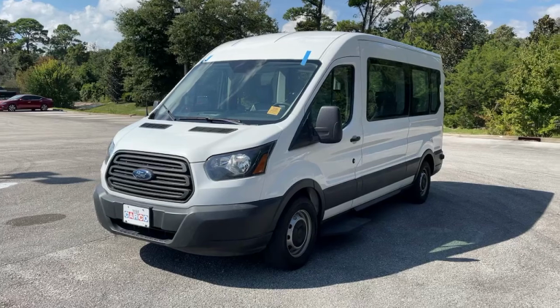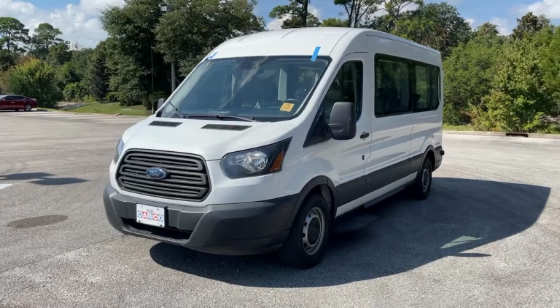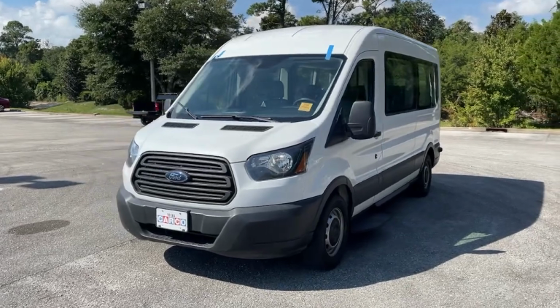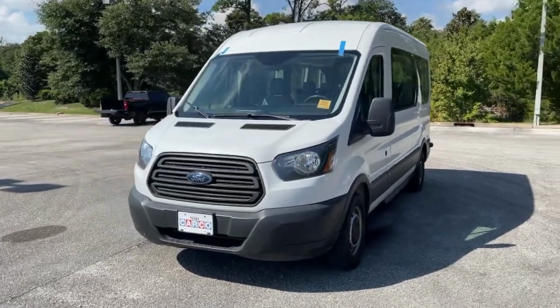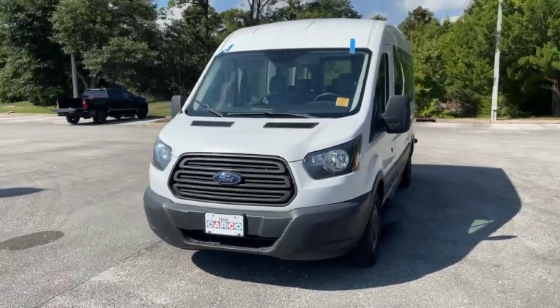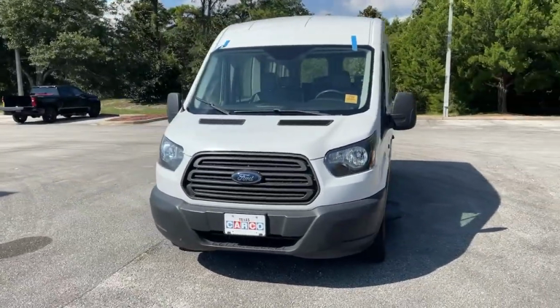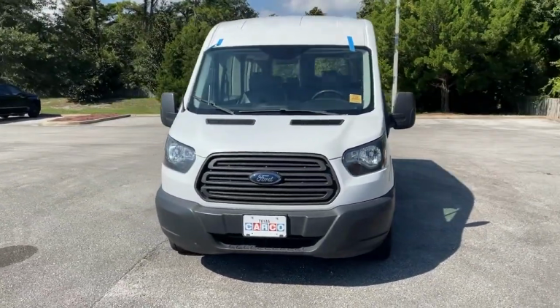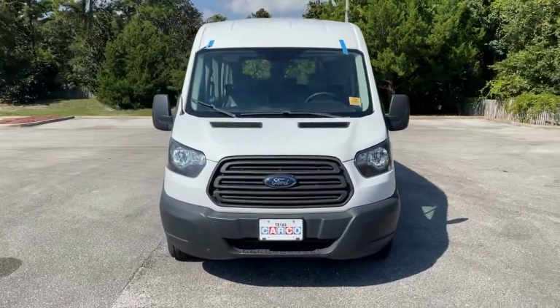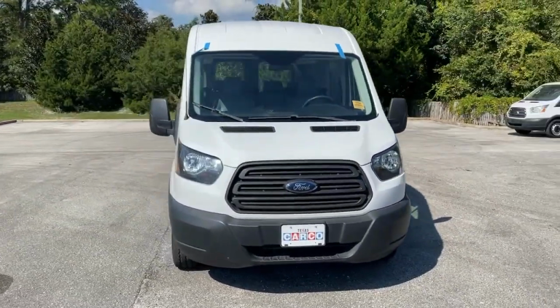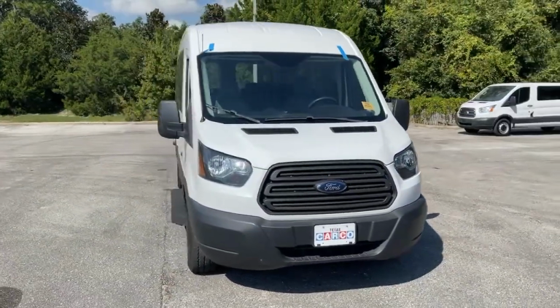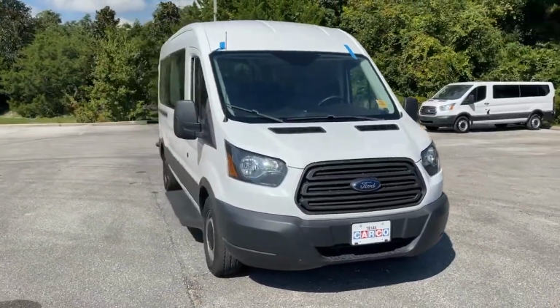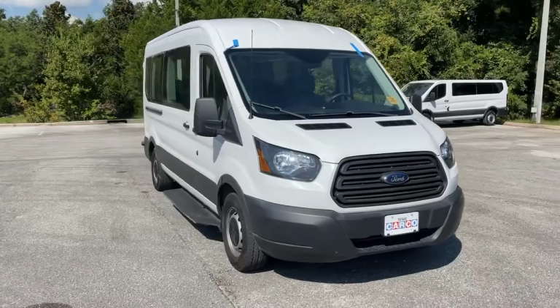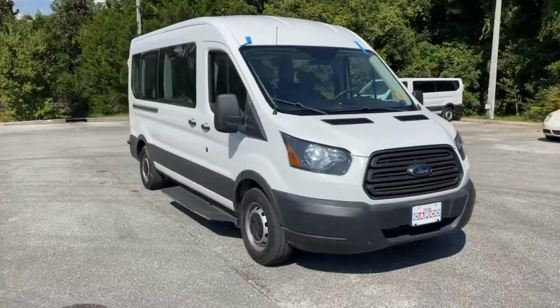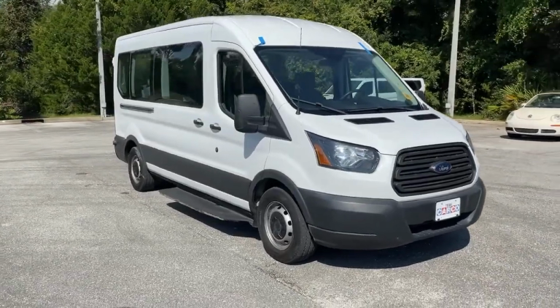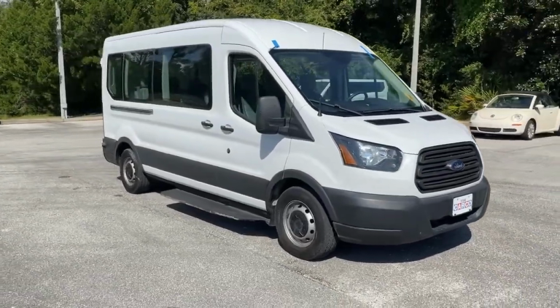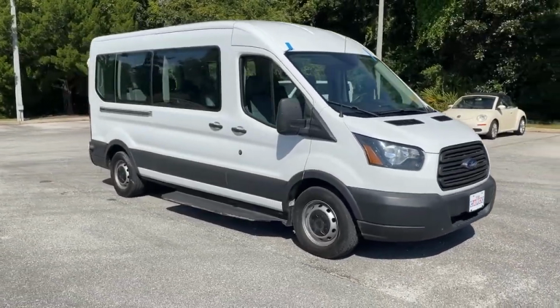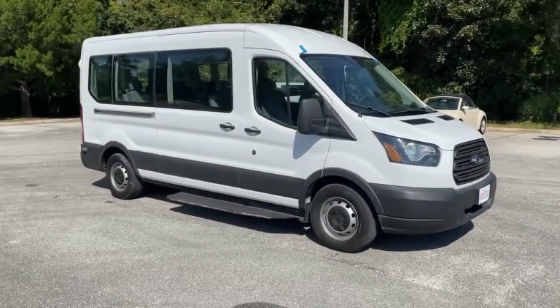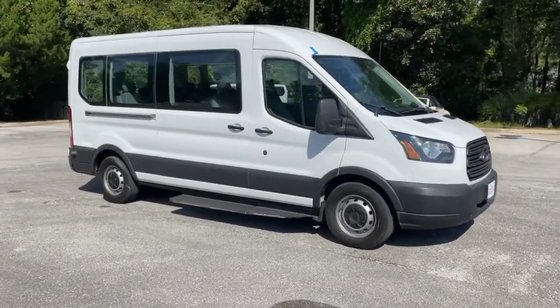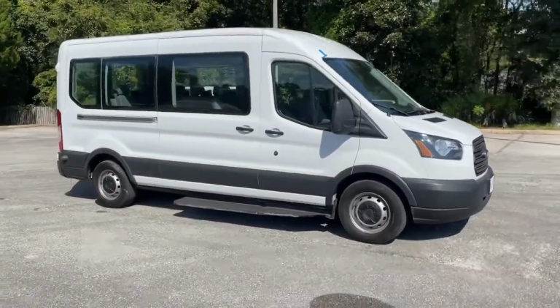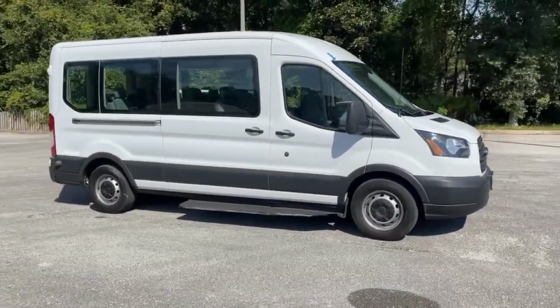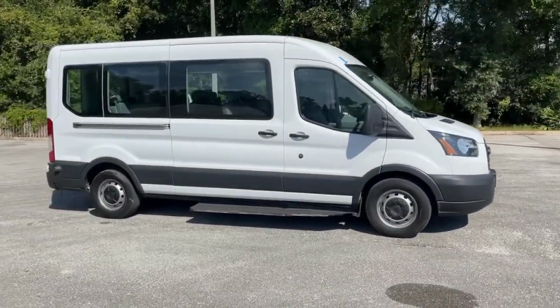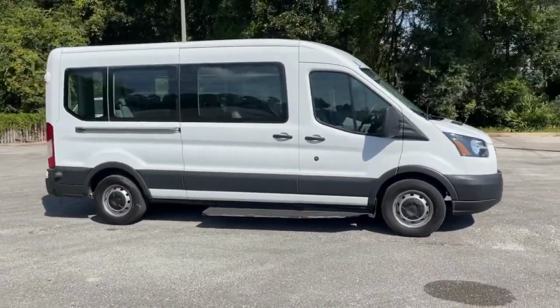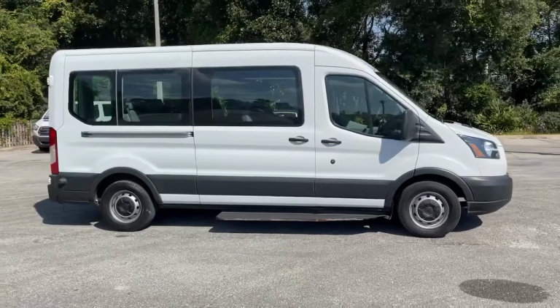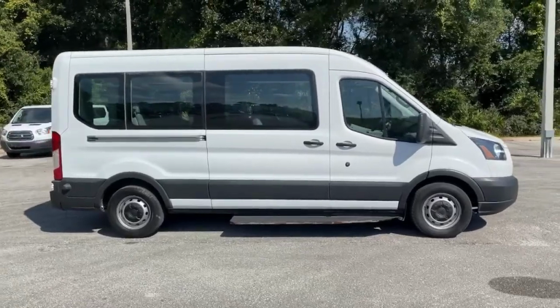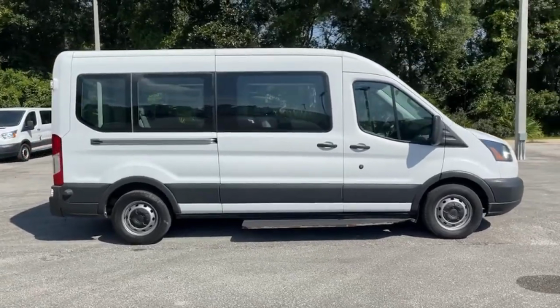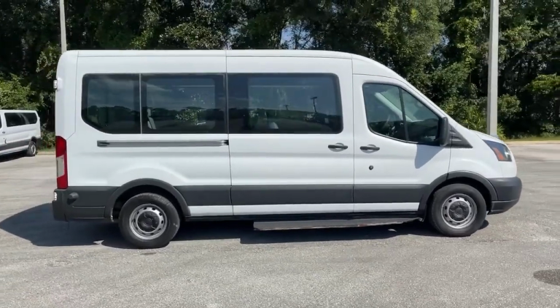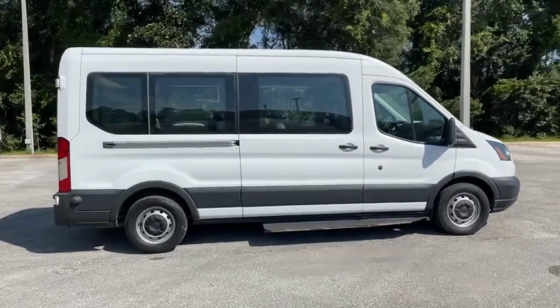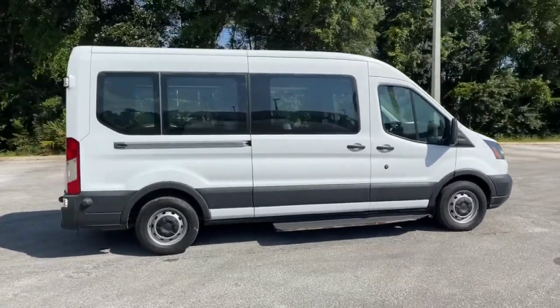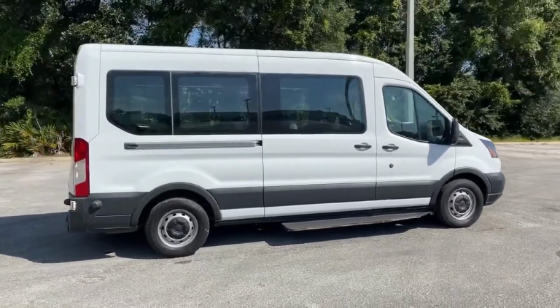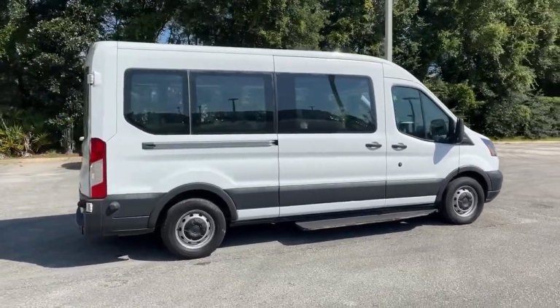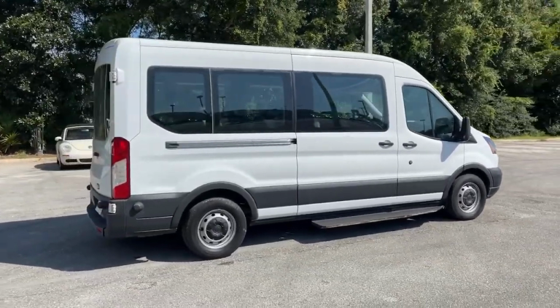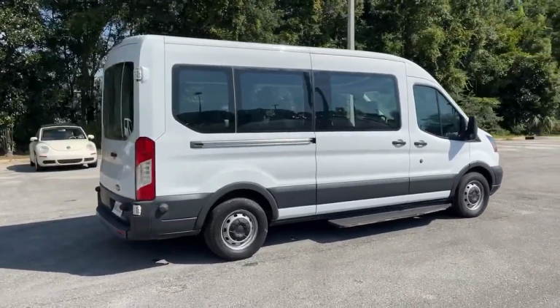Picture yourself in the 2015 Ford Transit. This vehicle is an outstanding buy with fewer than 70,000 miles on the odometer. This strong, dependable Transit is an expert at hauling people and cargo.